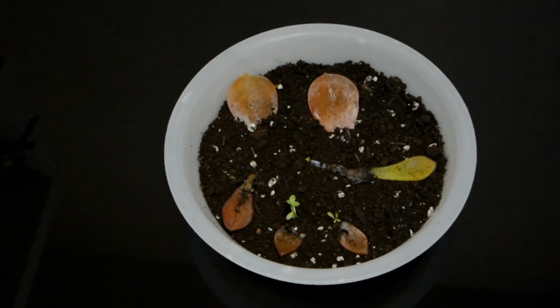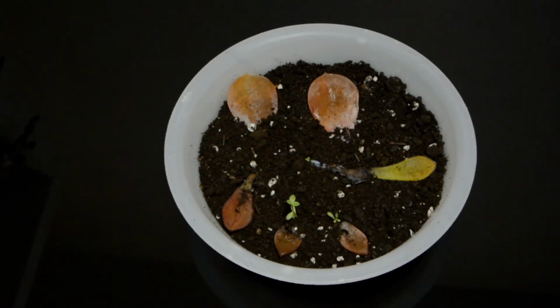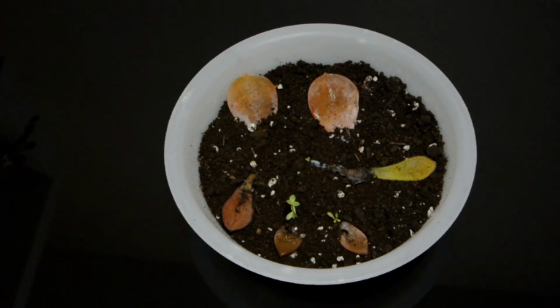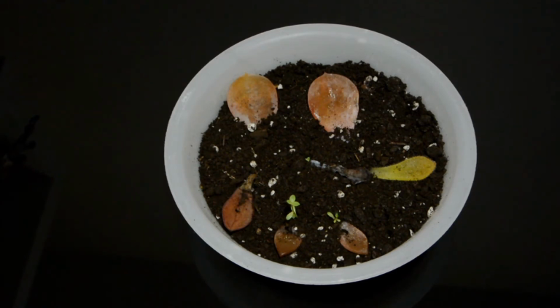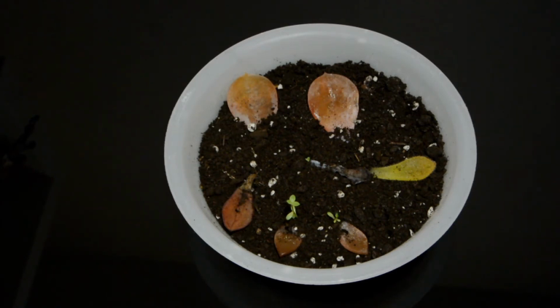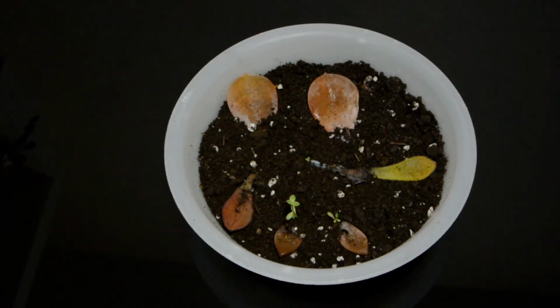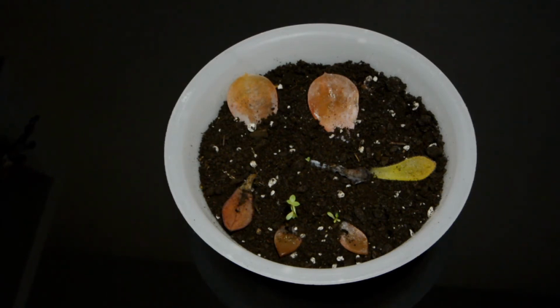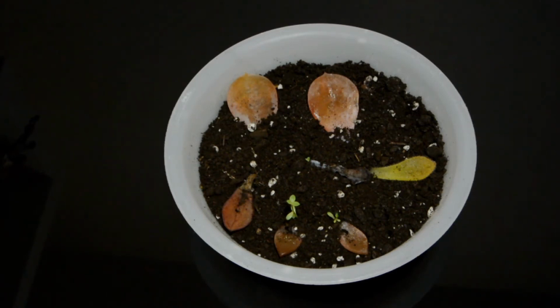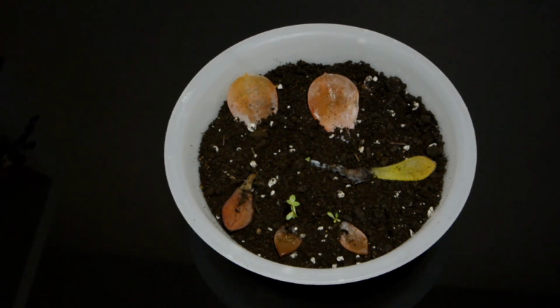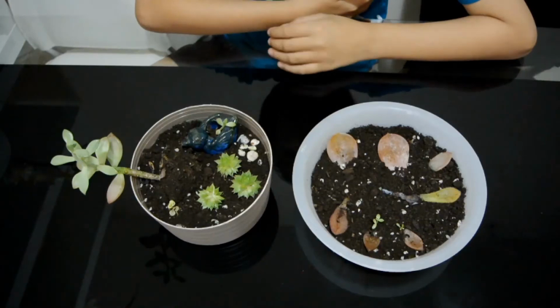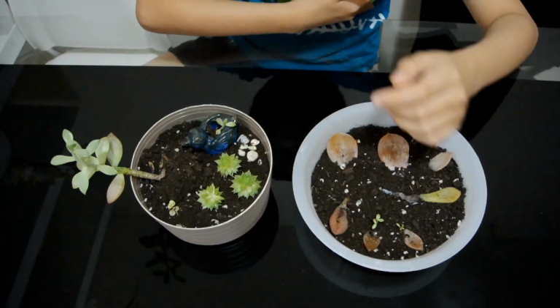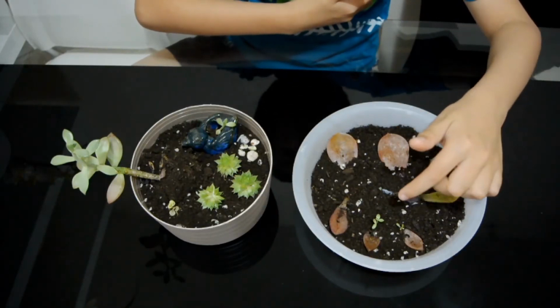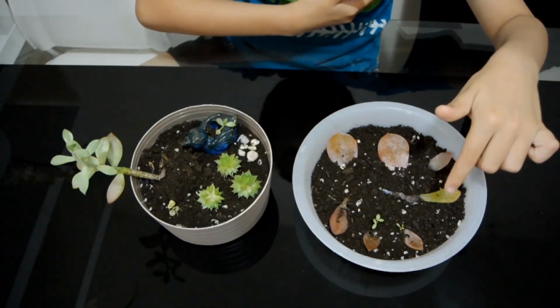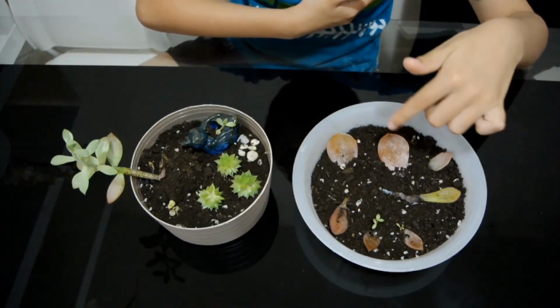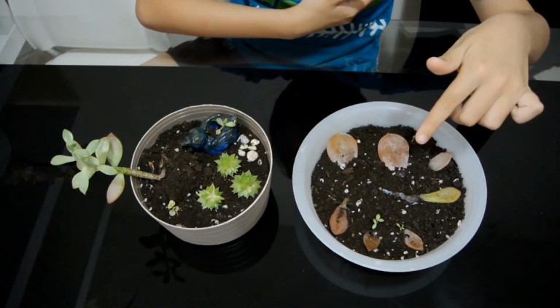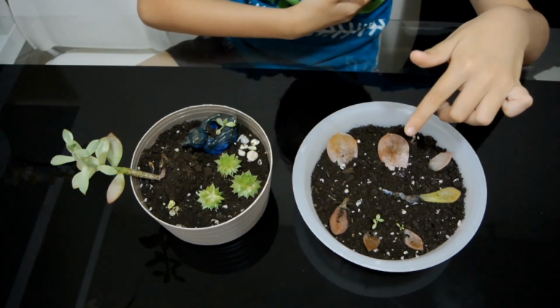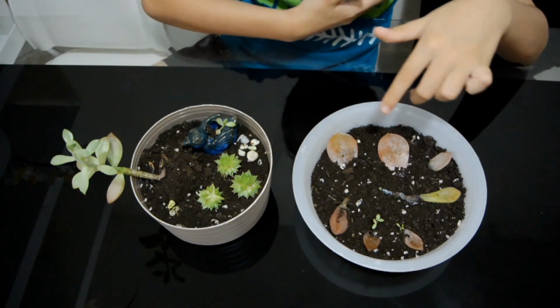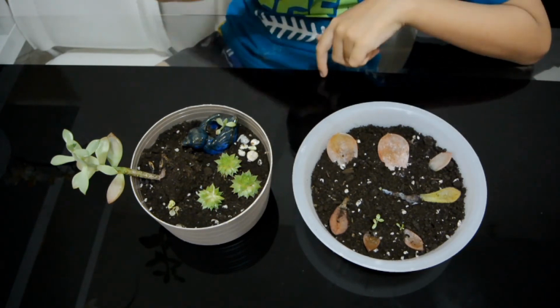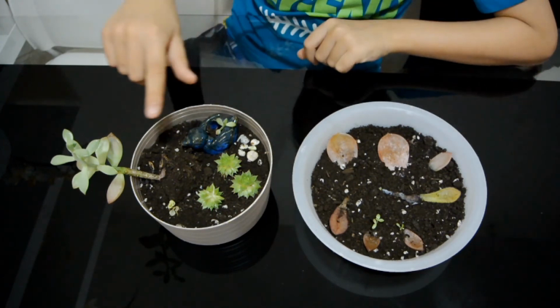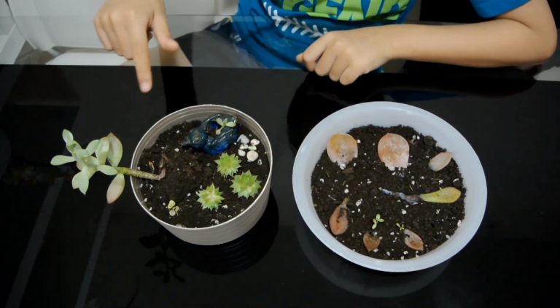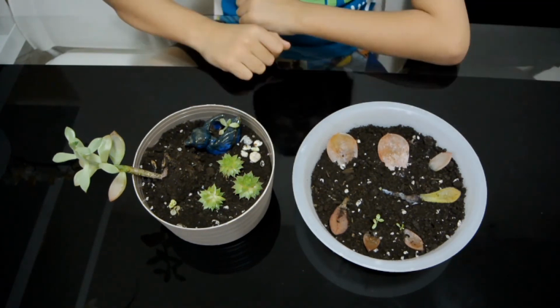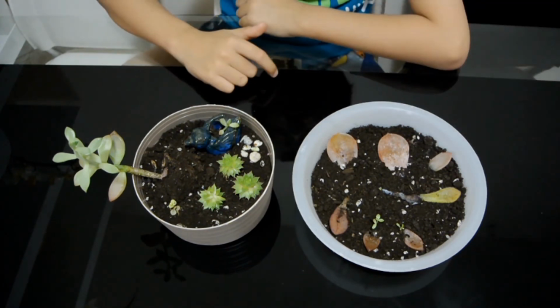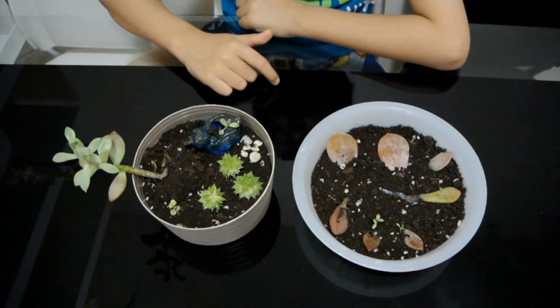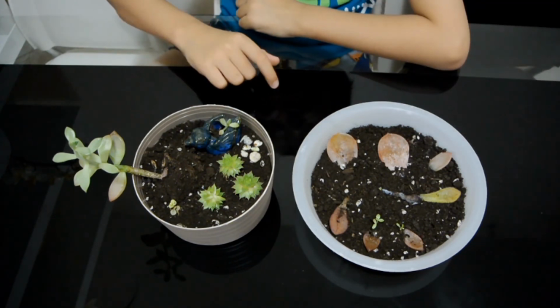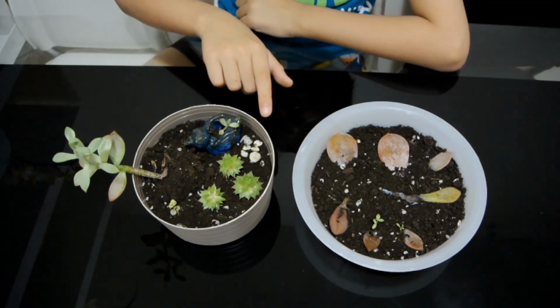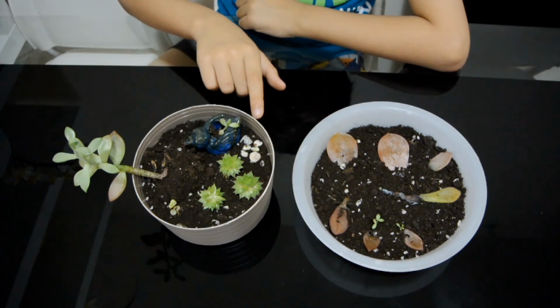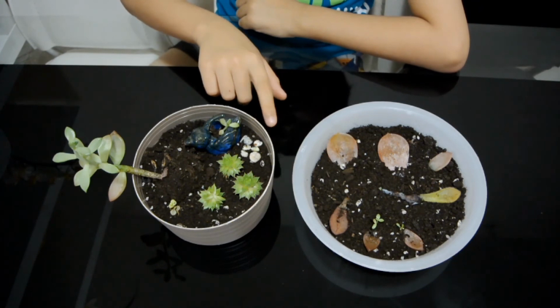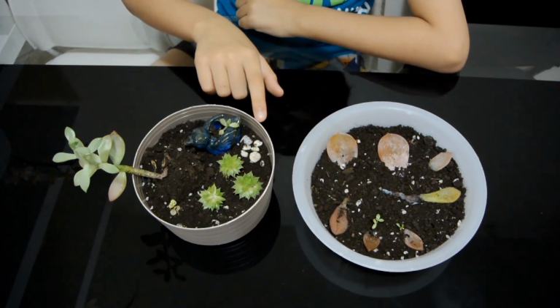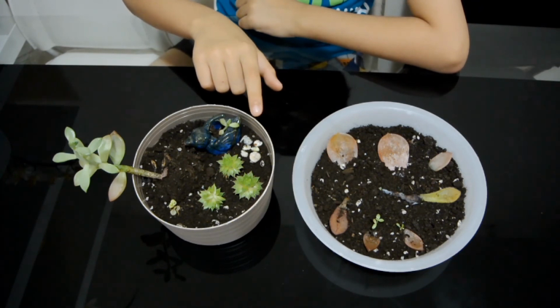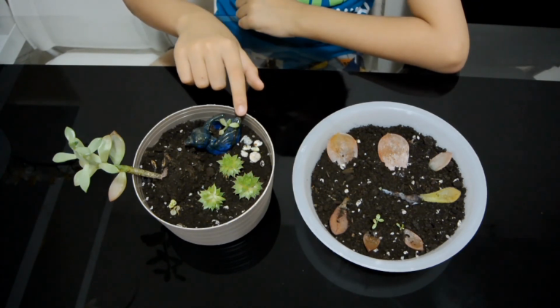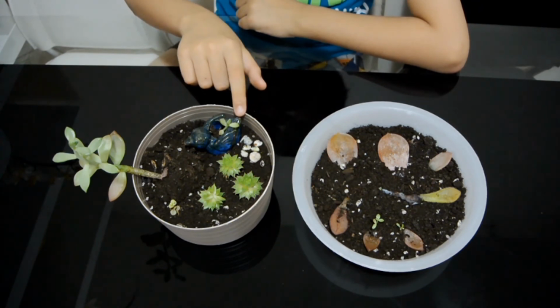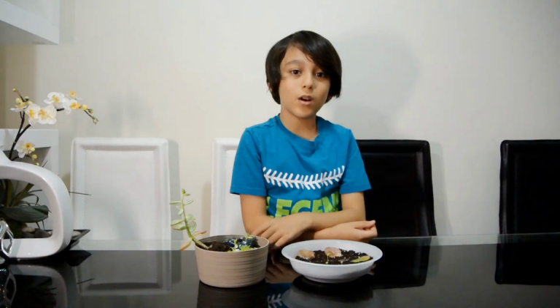Or even more, since this is a plant that grows in the desert. As soon as these grow bigger, you can replant it like these. You can even put decorations like these — stones and figurines.